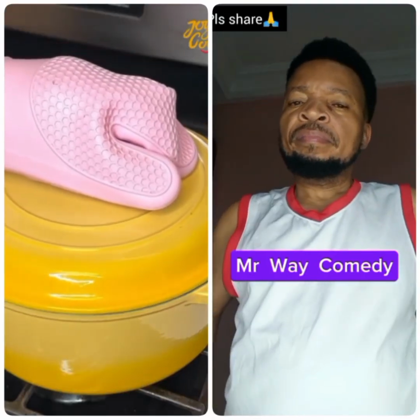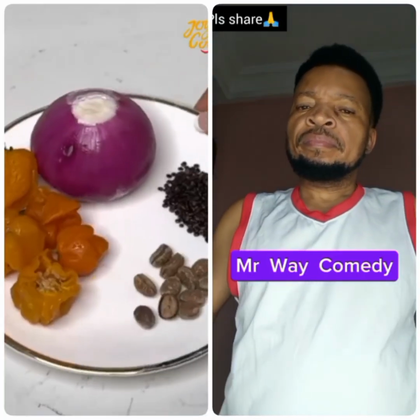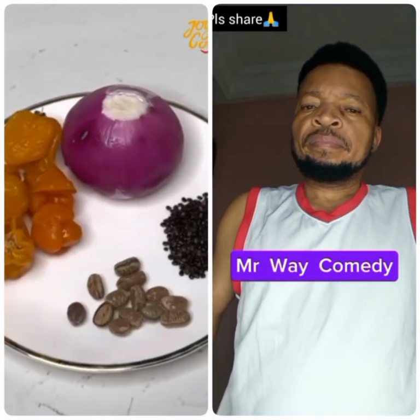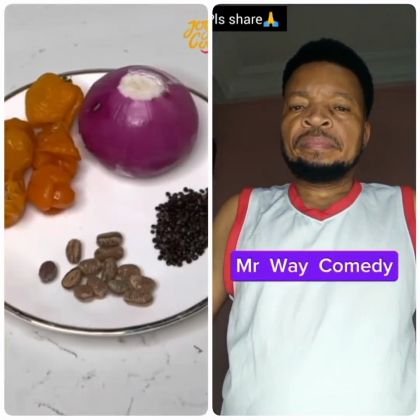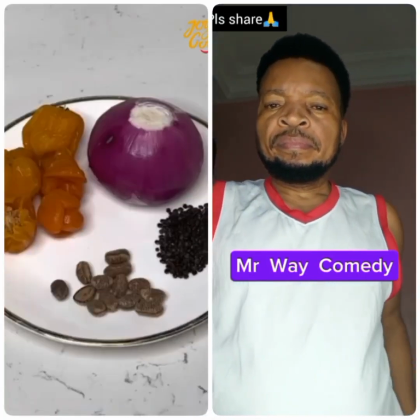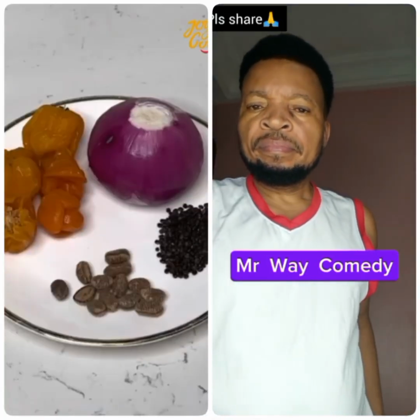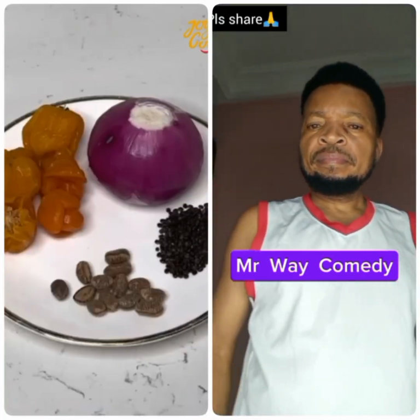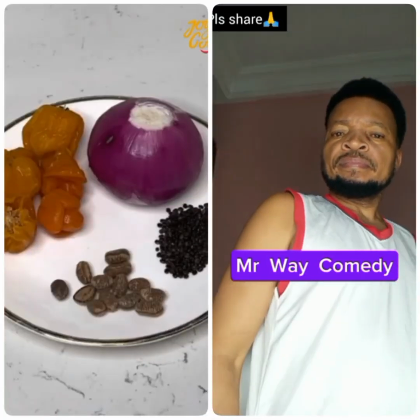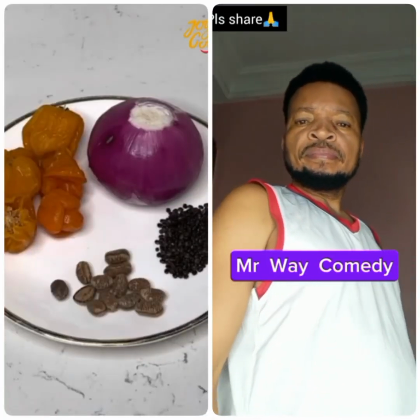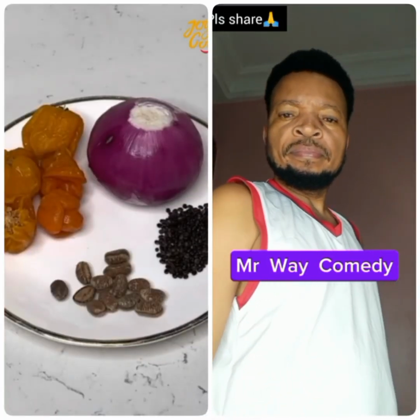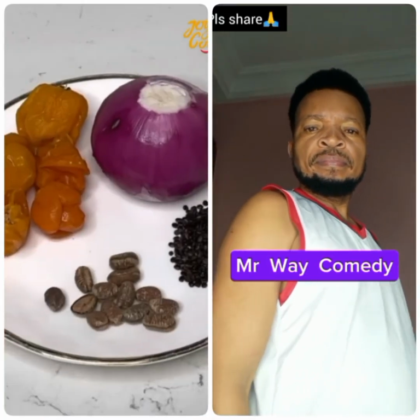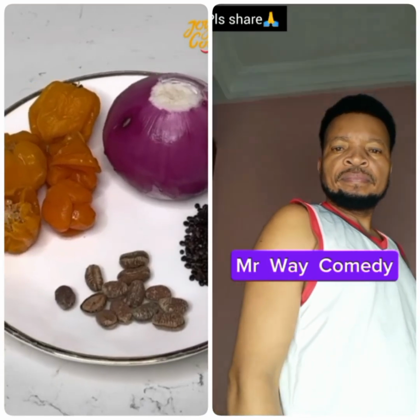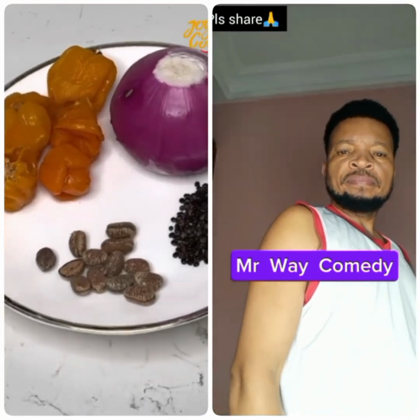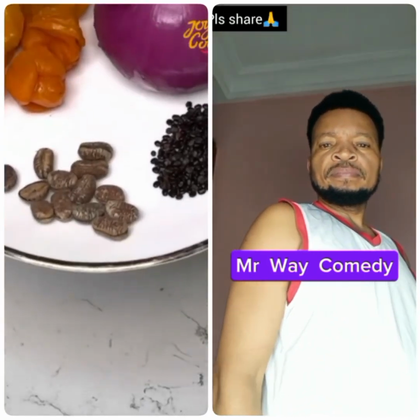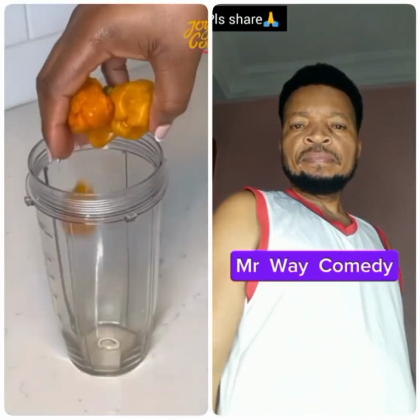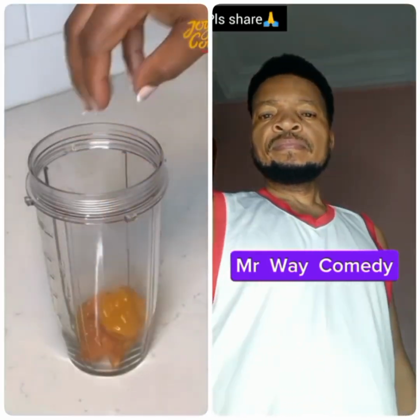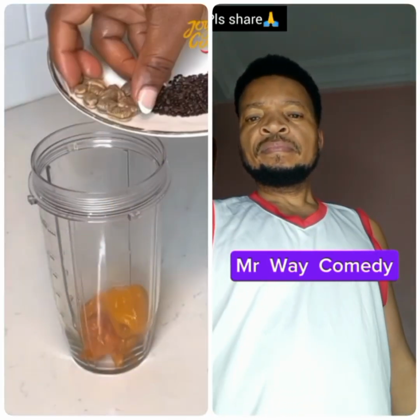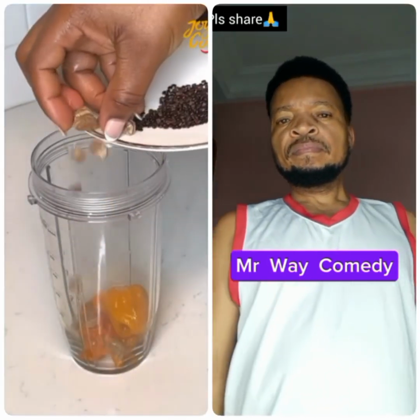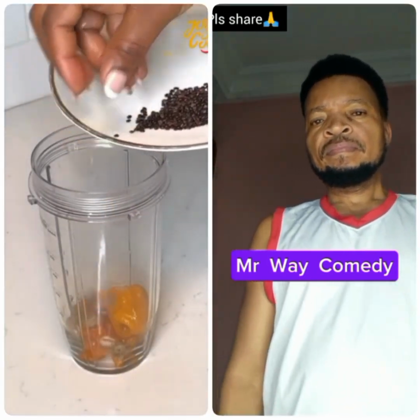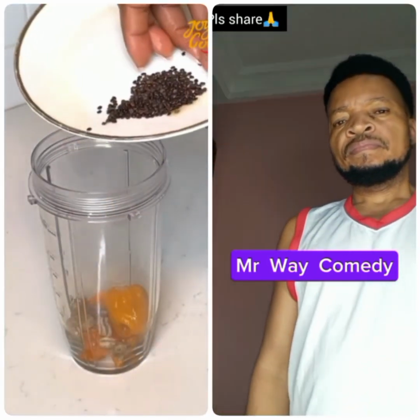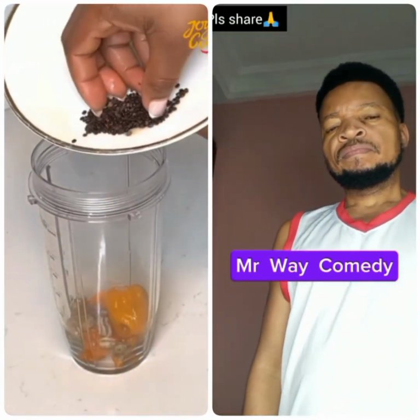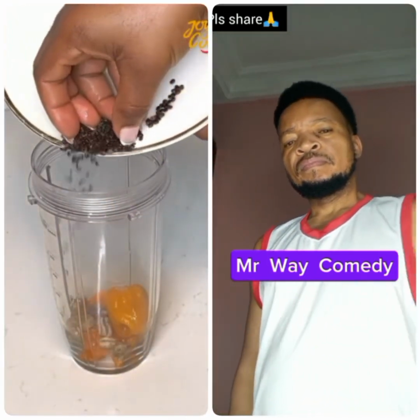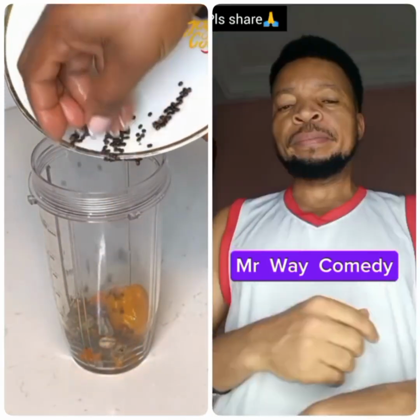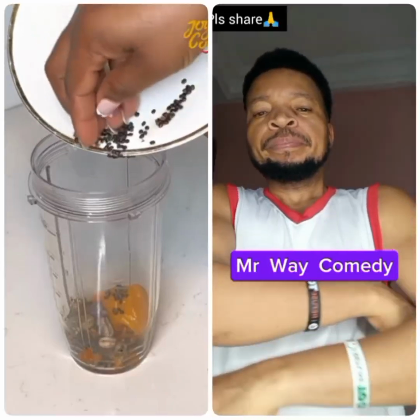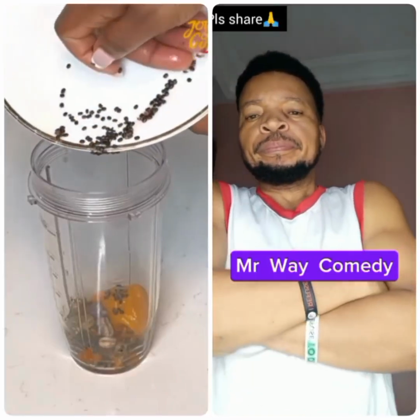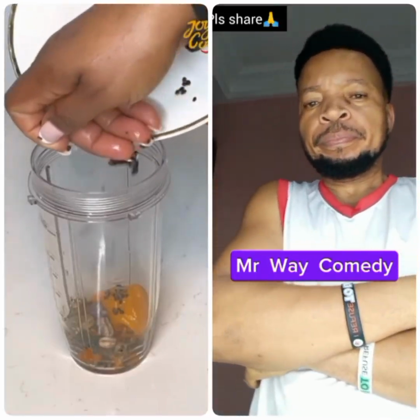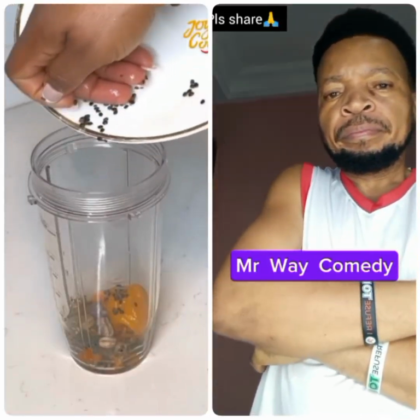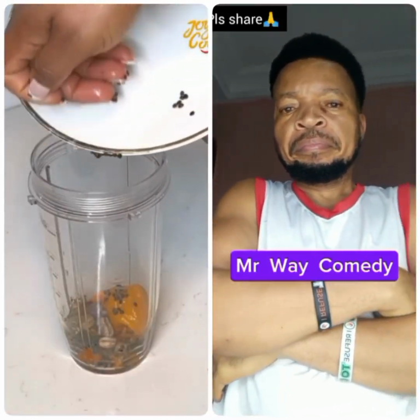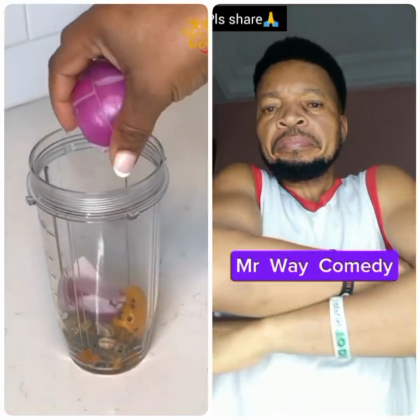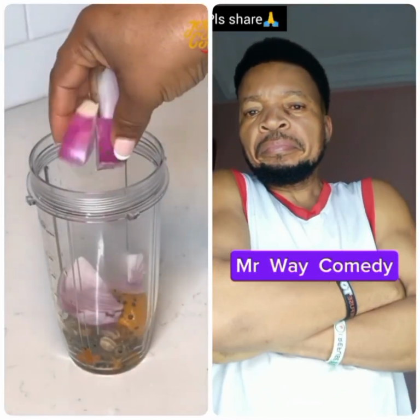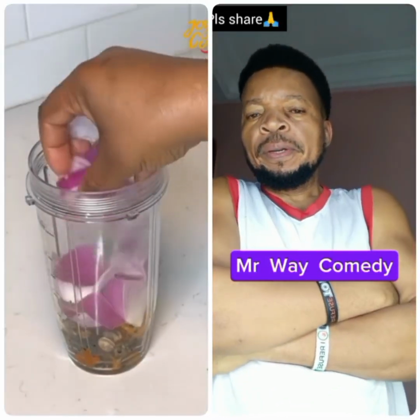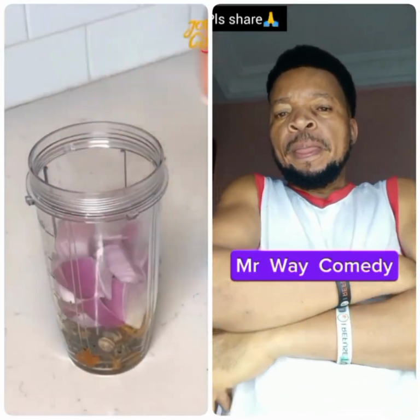For the spices, I have some yellow pepper, onion, irujeje and eruru. I'm using crayfish as well but it's the ground one. If you're using the whole one, add it here. Blend everything together with a bit of water until it is smooth.